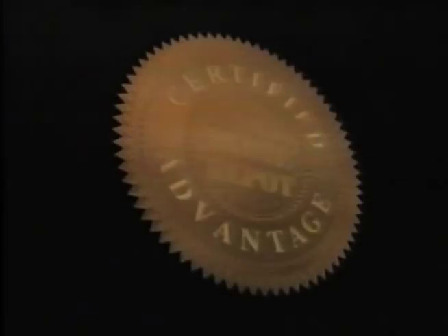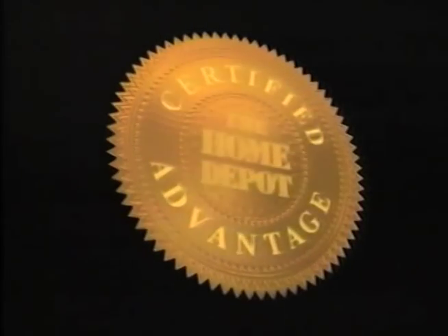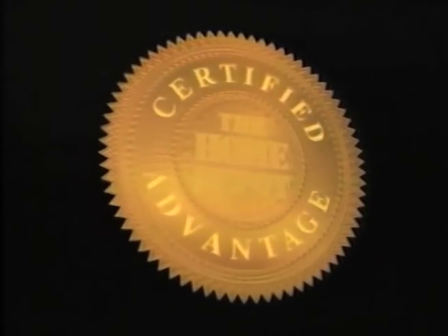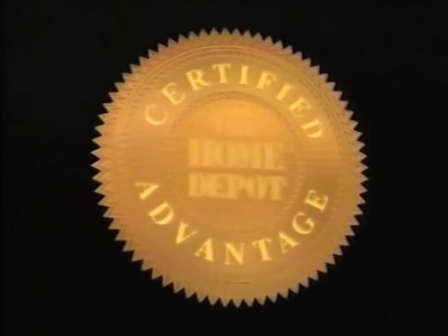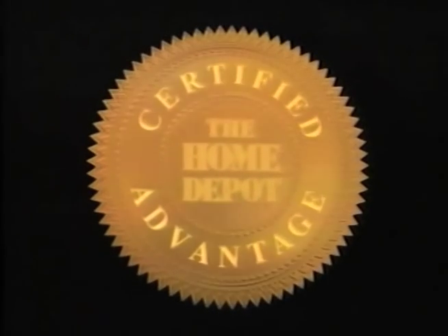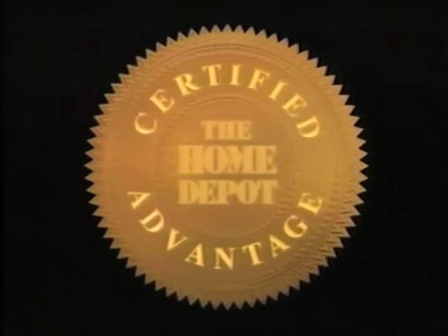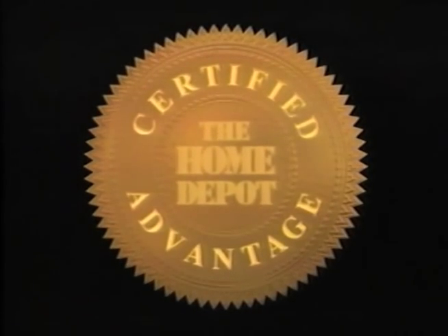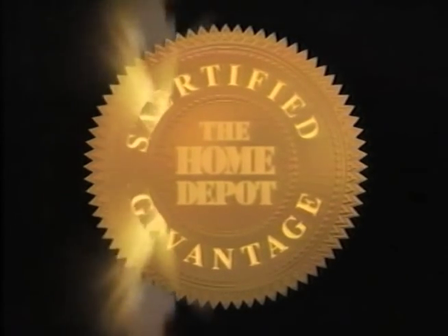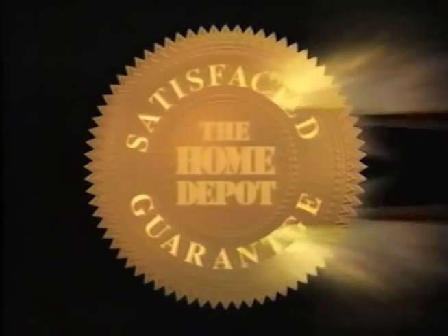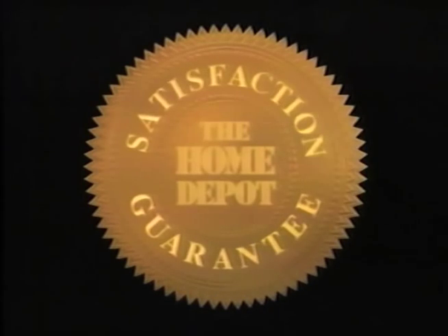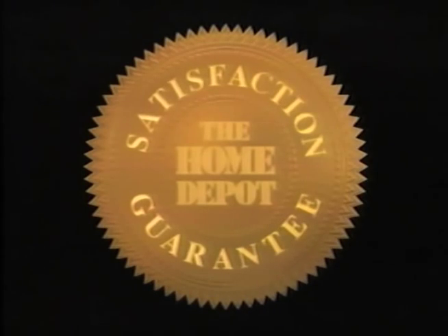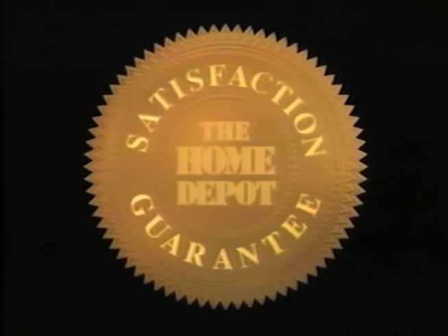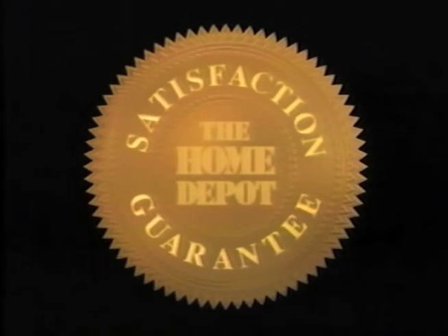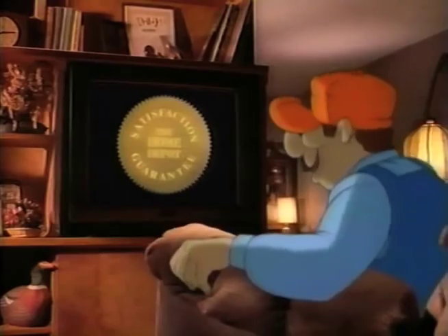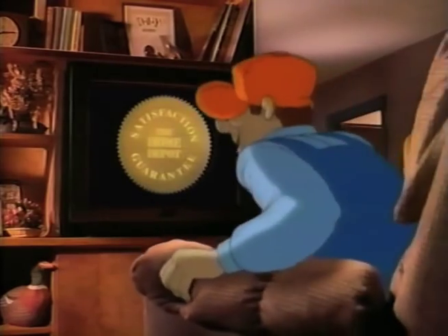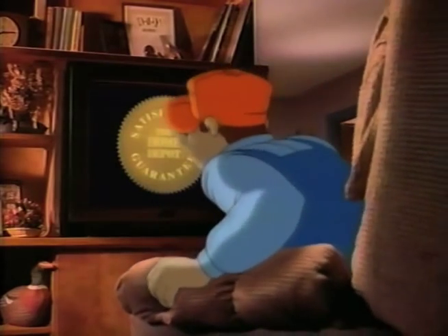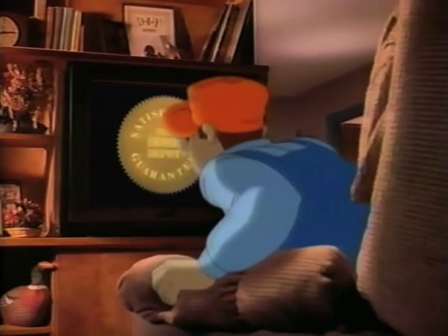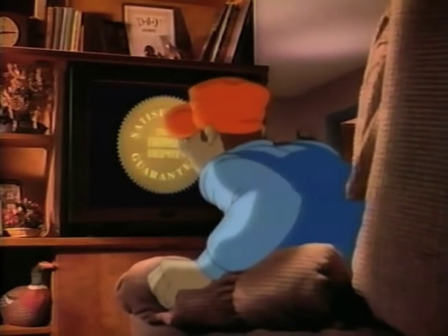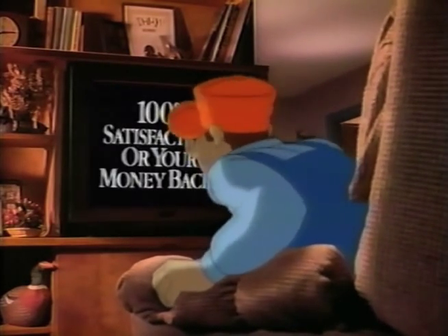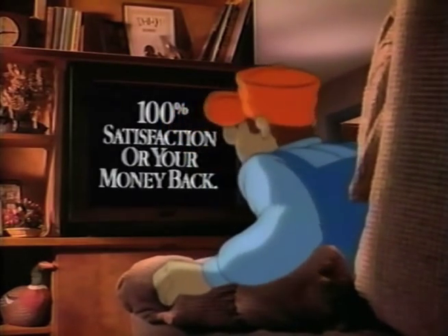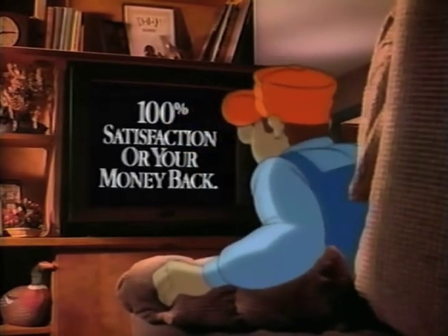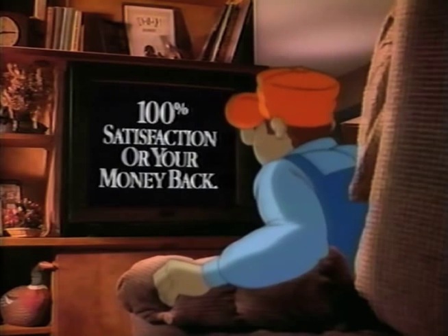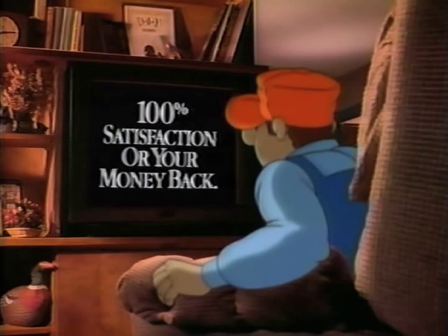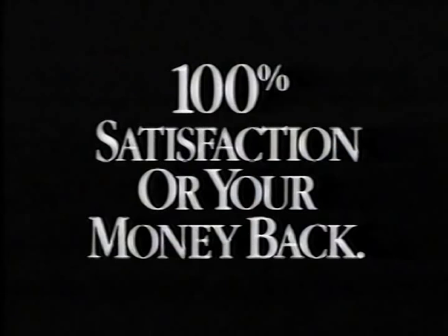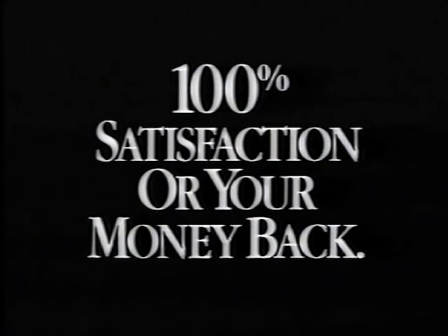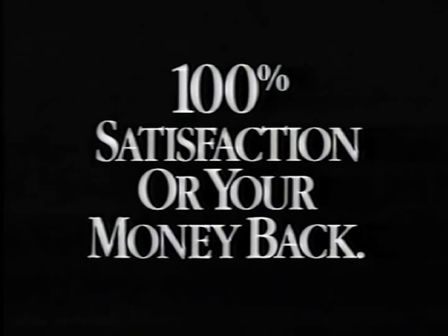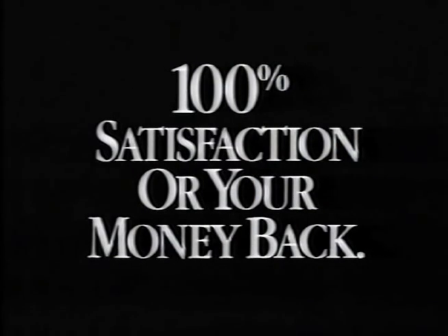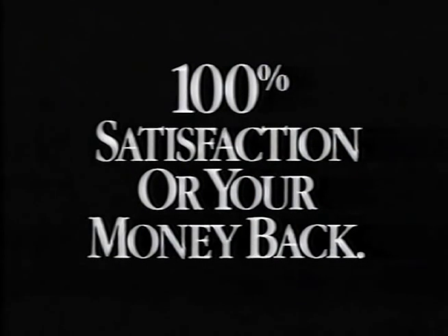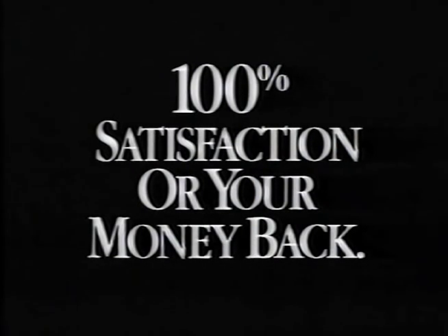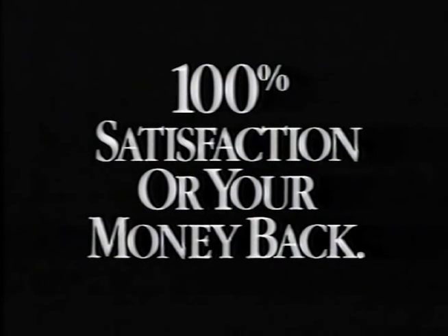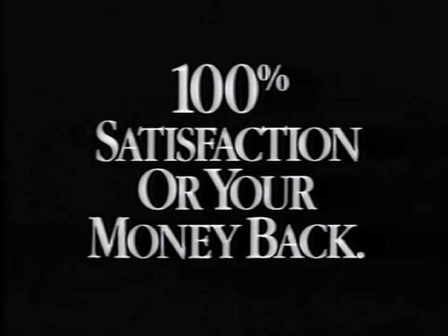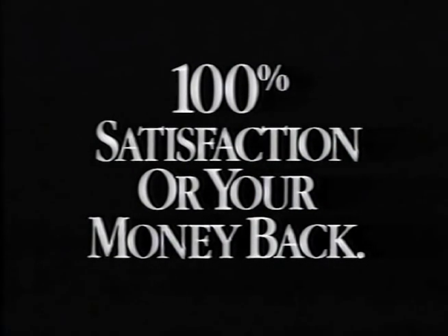Another Home Depot certified advantage: the satisfaction guarantee. Come on — no matter what. If you're not 100% satisfied, you get your money back, no questions asked.